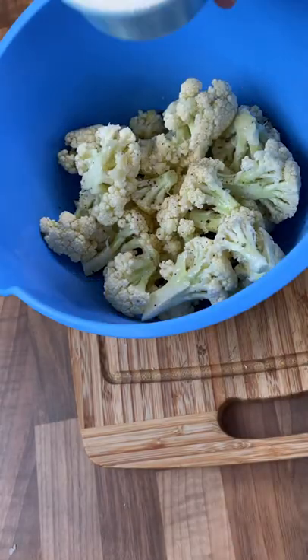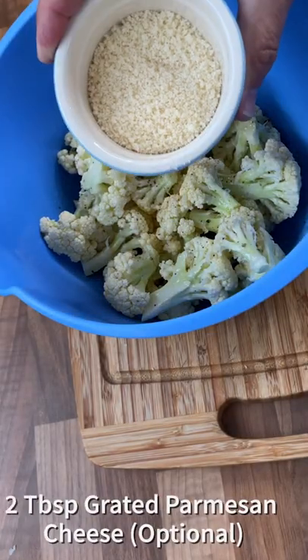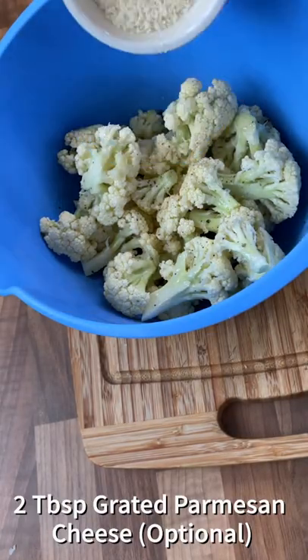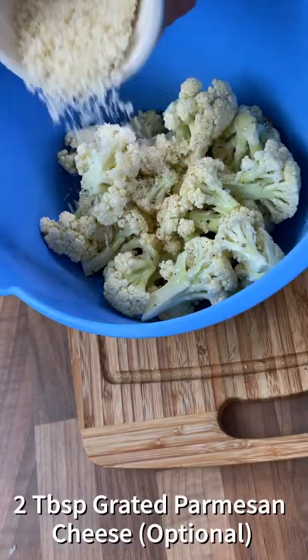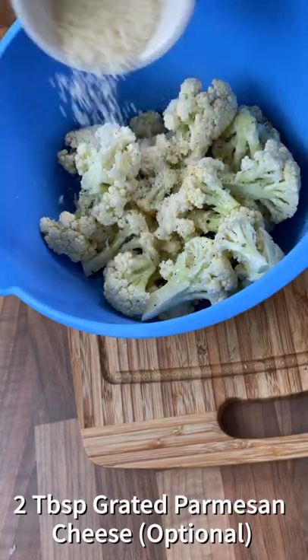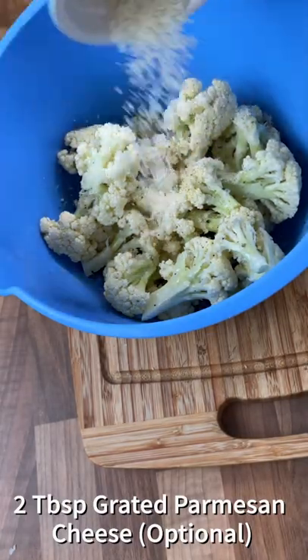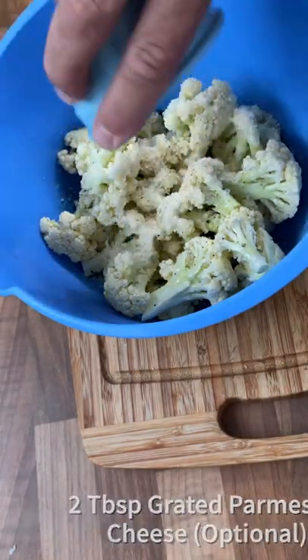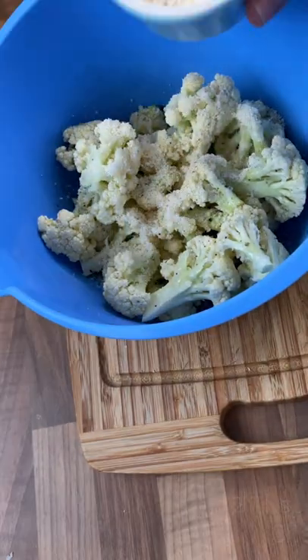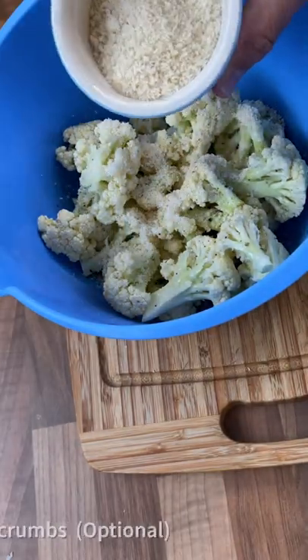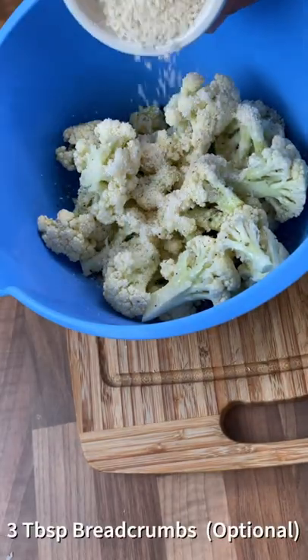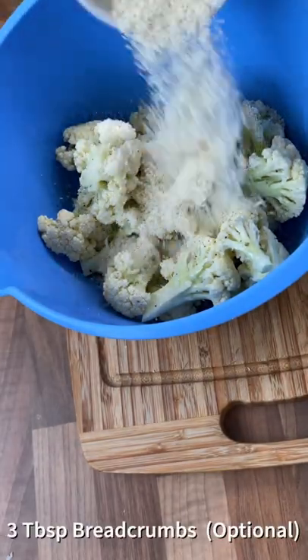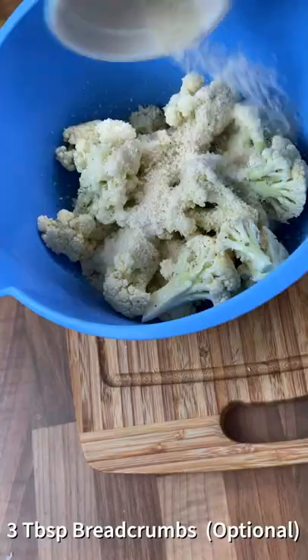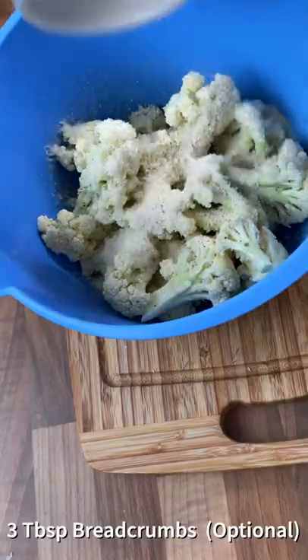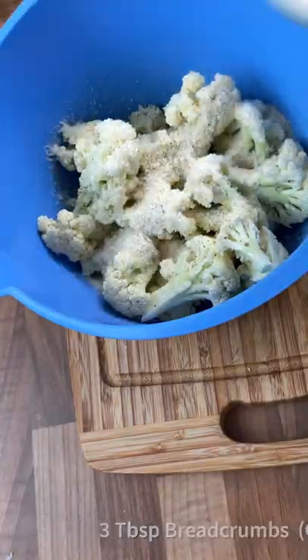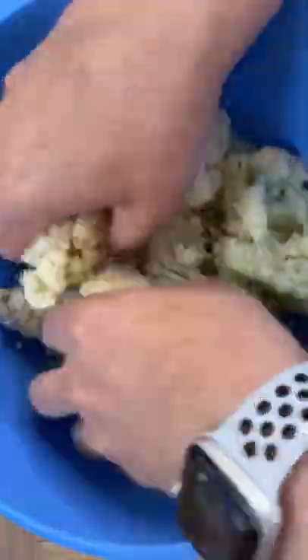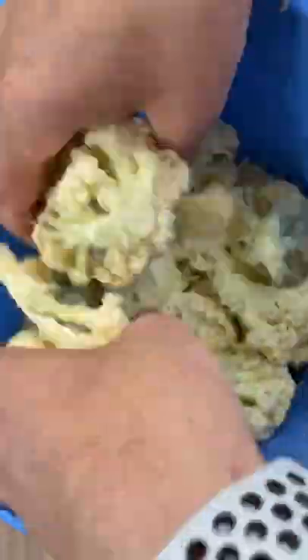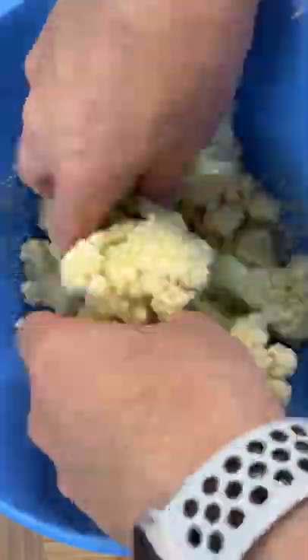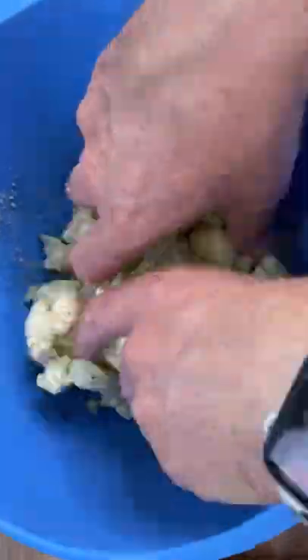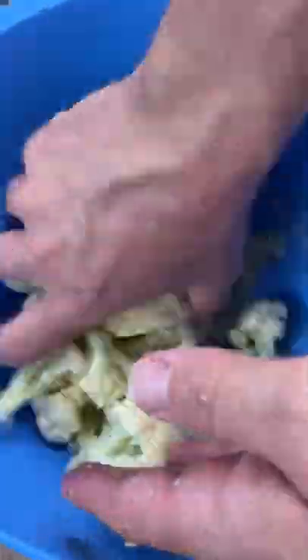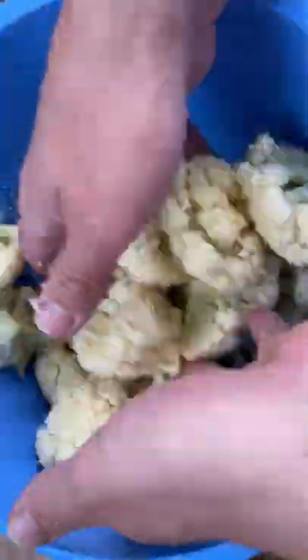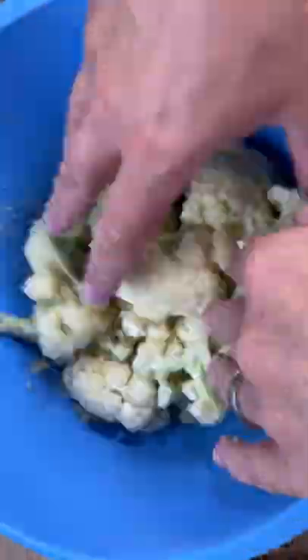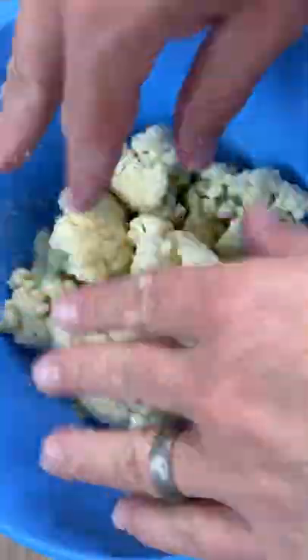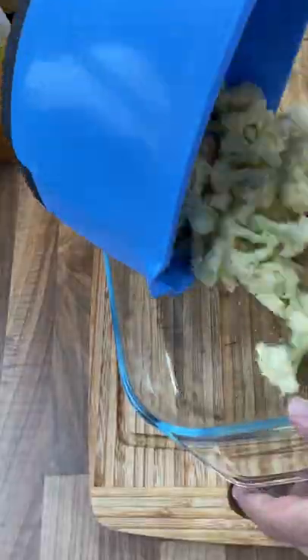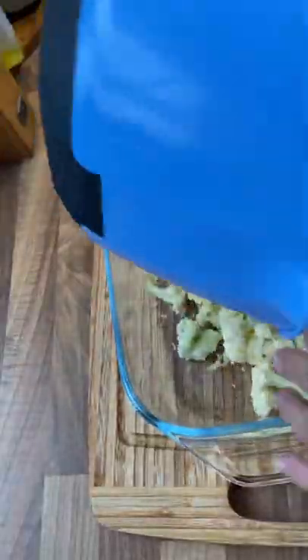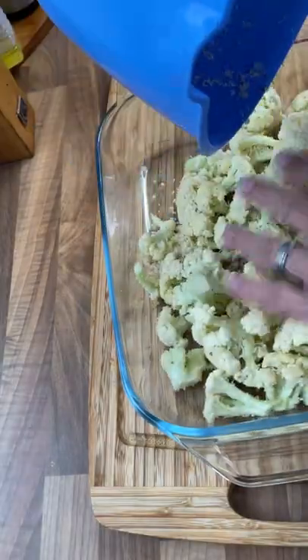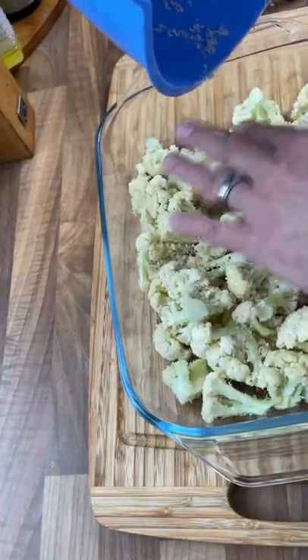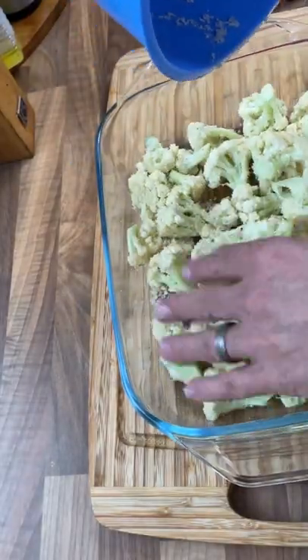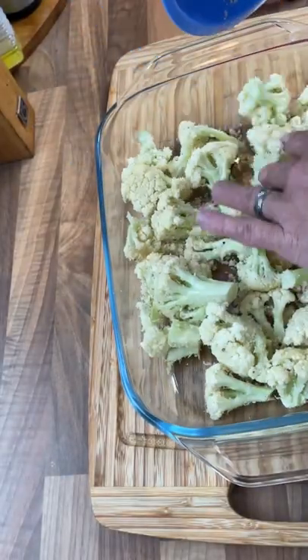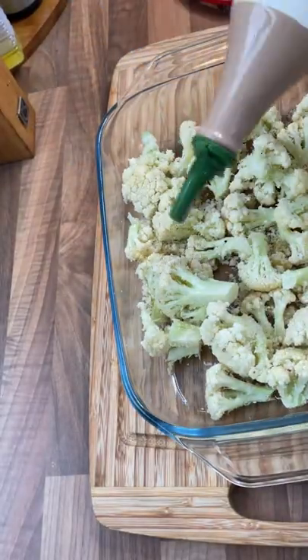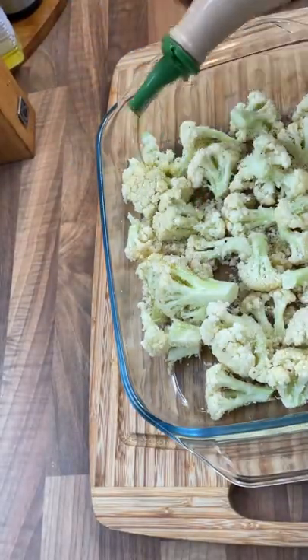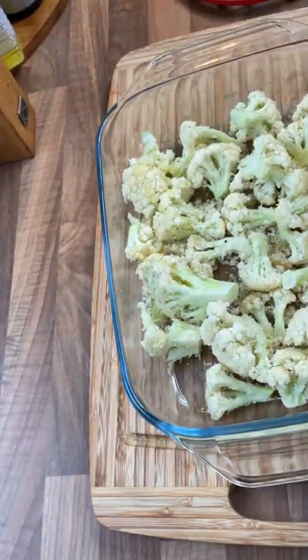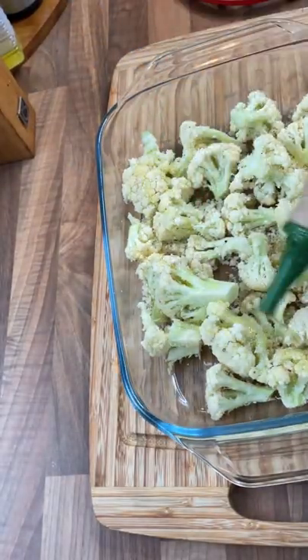Now add two tablespoons of grated parmesan cheese, followed by three tablespoons of breadcrumbs. Get stuck in there and give everything a good mix up. Transfer the contents to a baking dish and drizzle with a little more olive oil.